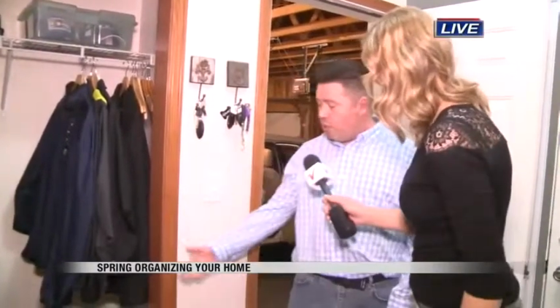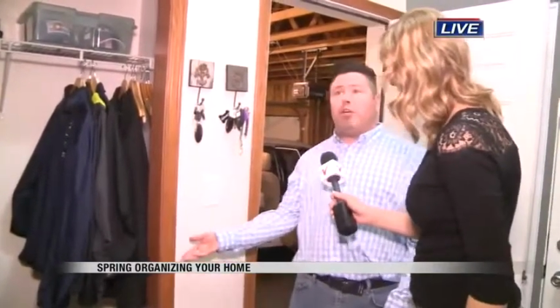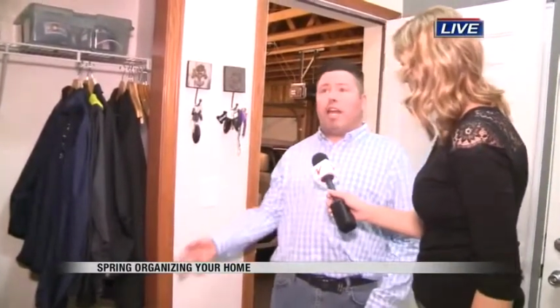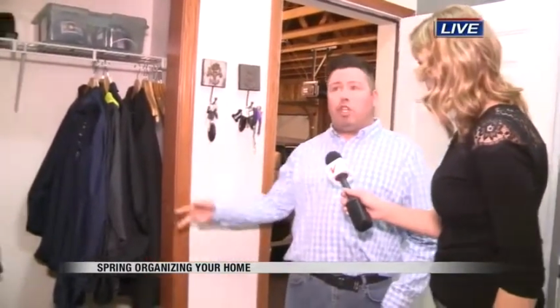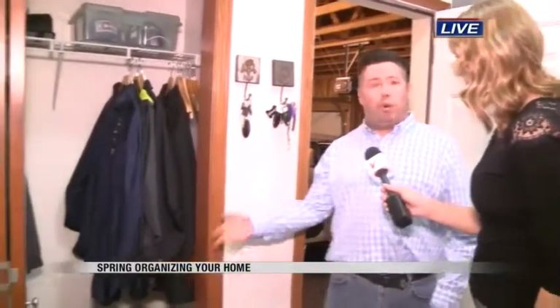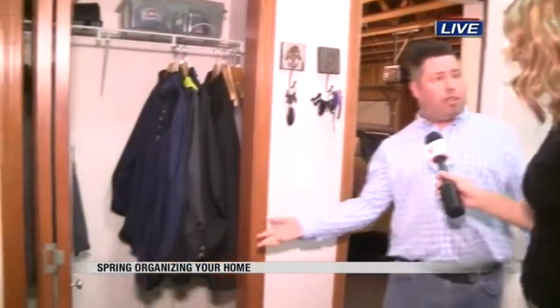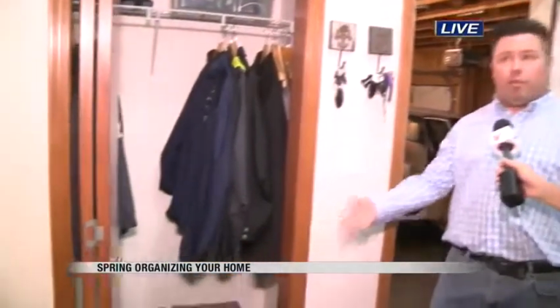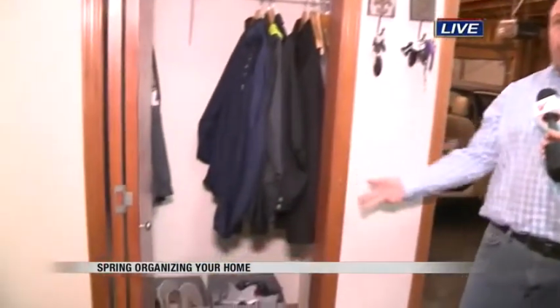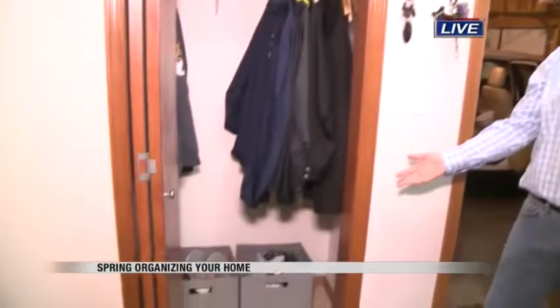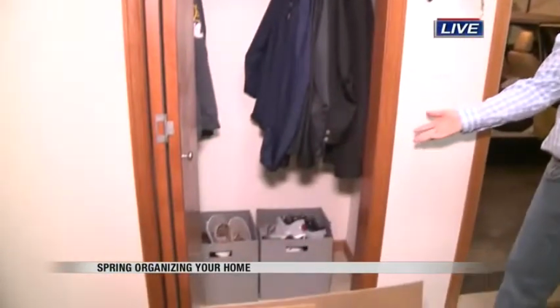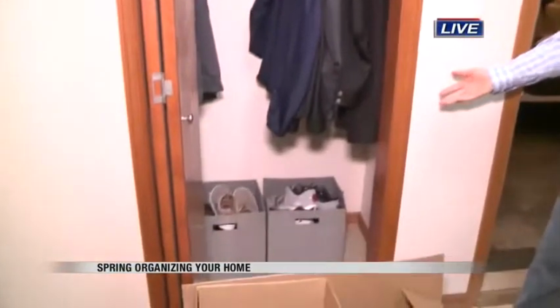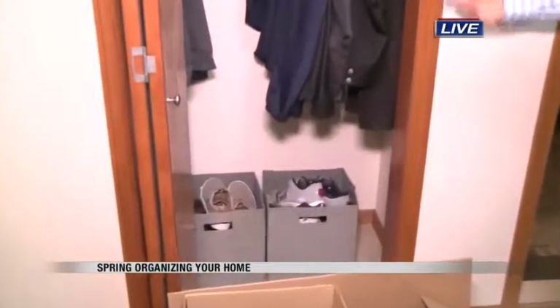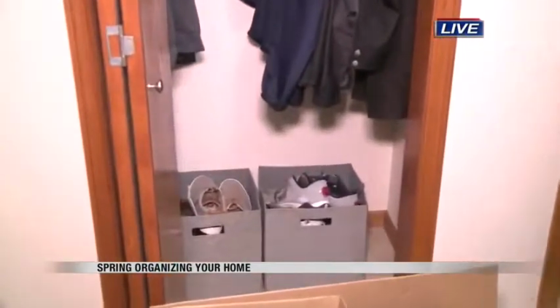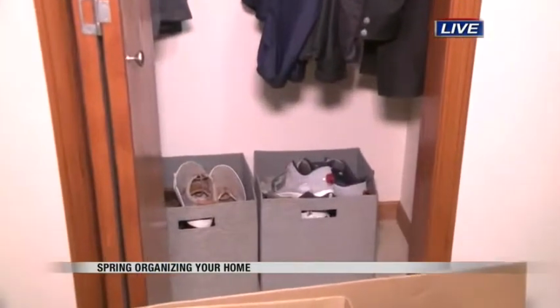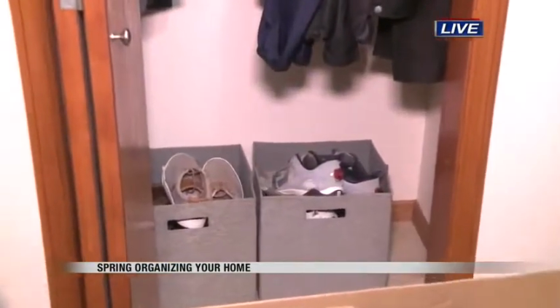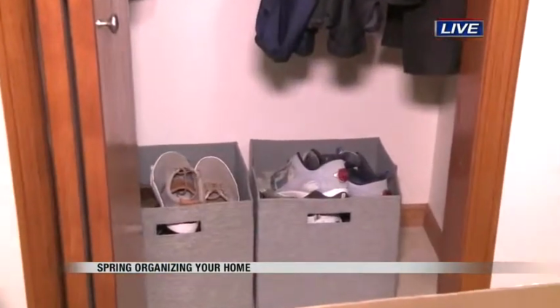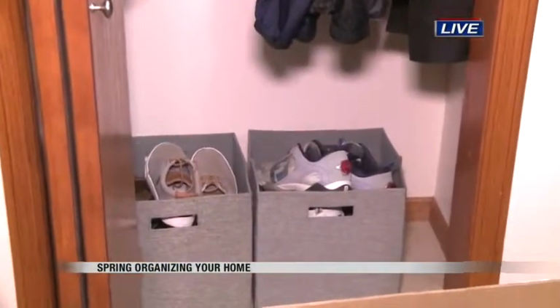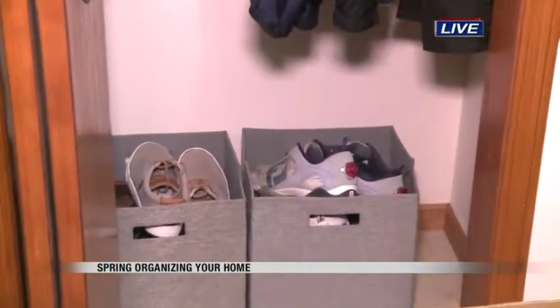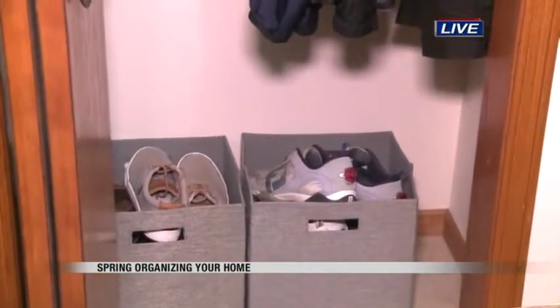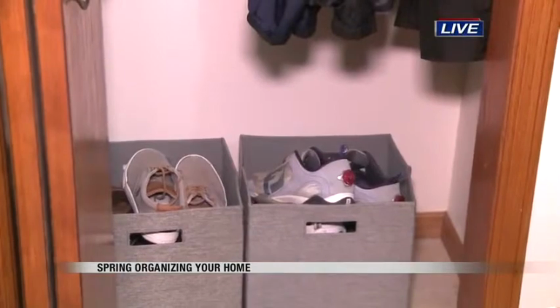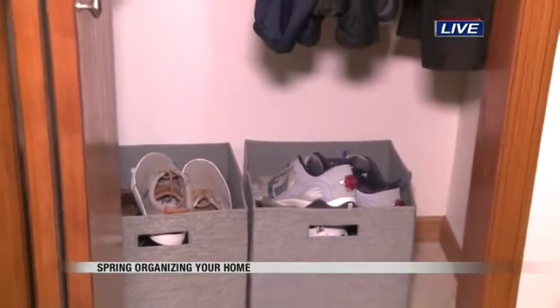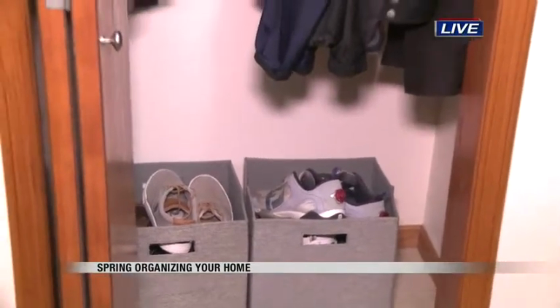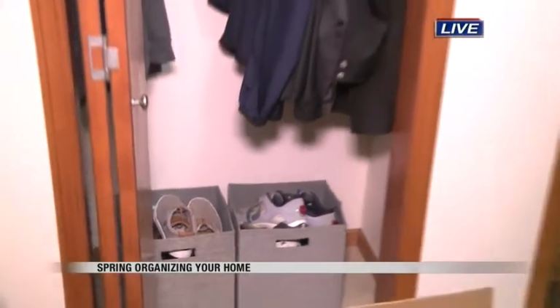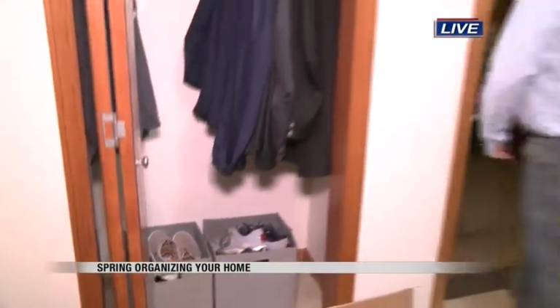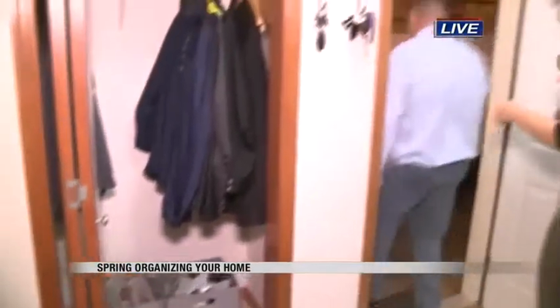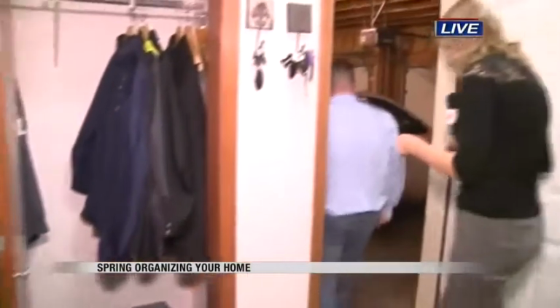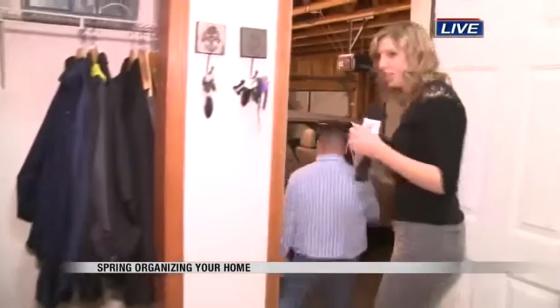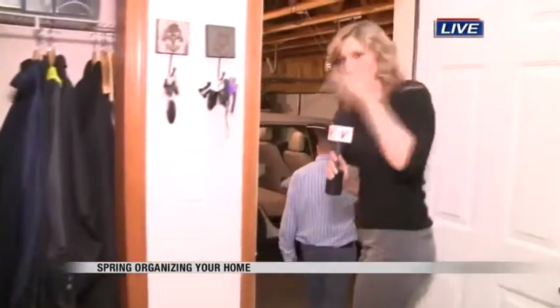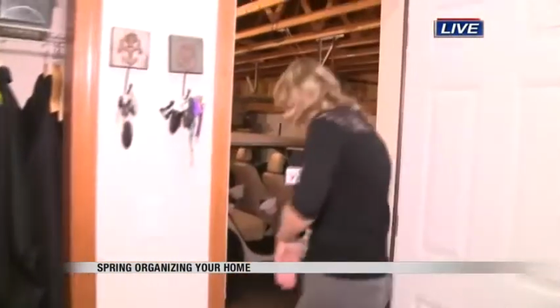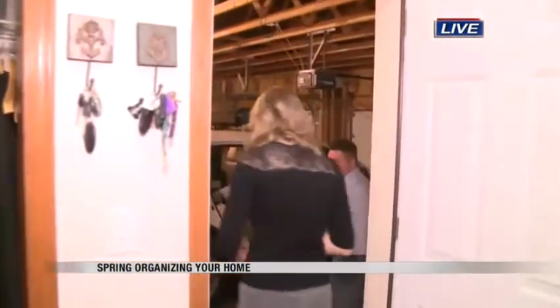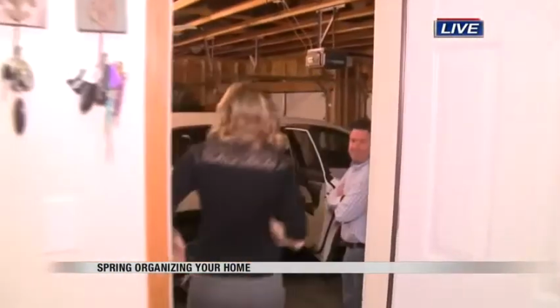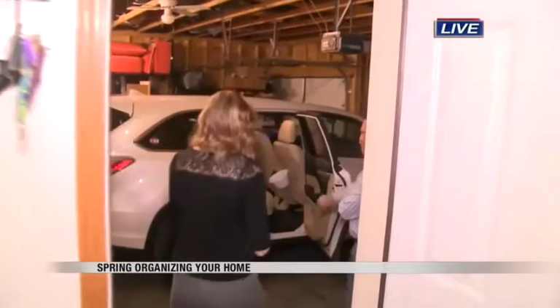We're very particular around here. We have two cubes for winter shoes and then two cubes for summer shoes, especially golf shoes, since Jim is a golf fanatic. So let's go out to the garage because you have some really good ideas for those summer travels, so follow us out this way.